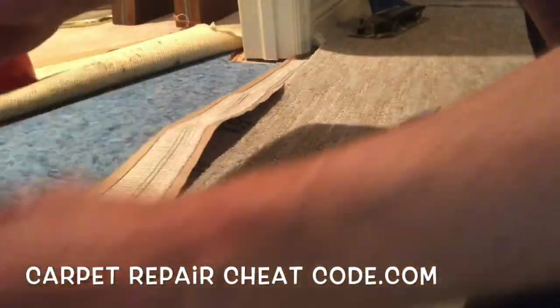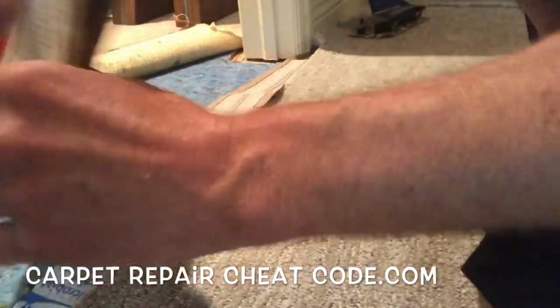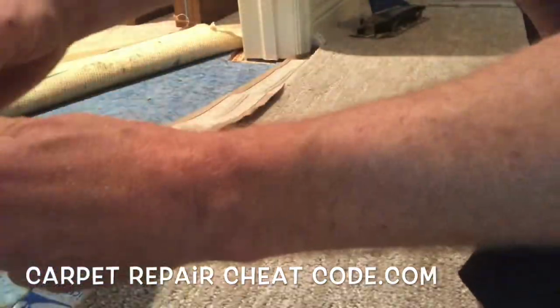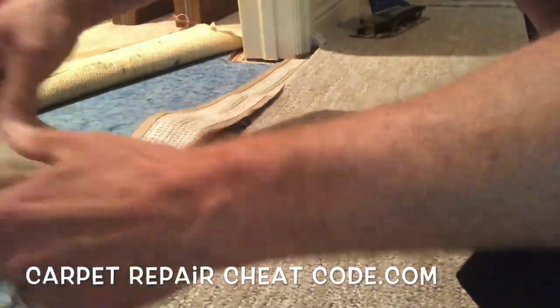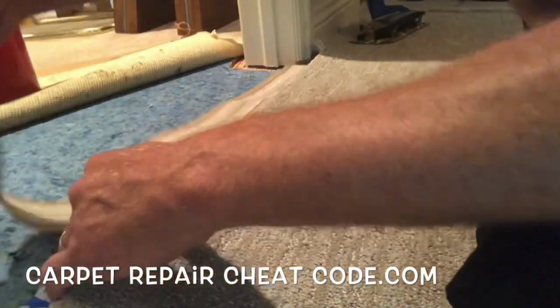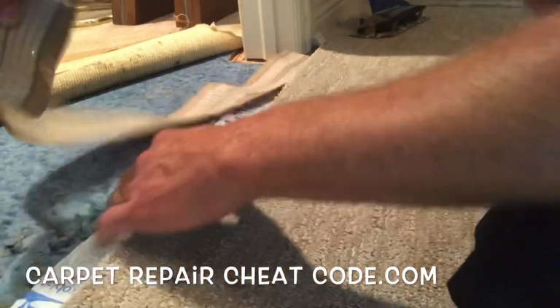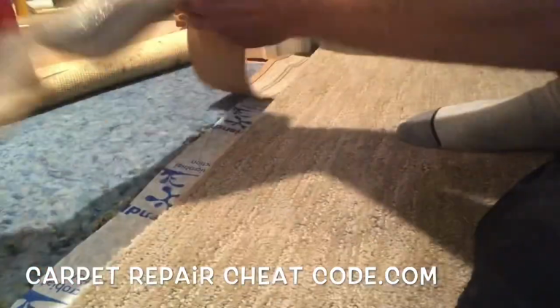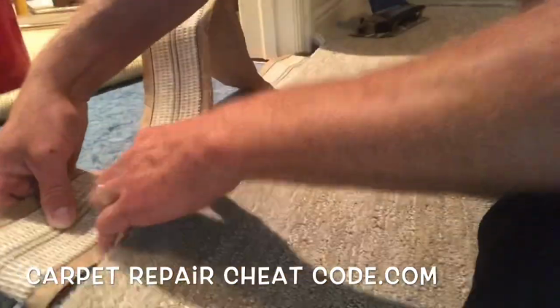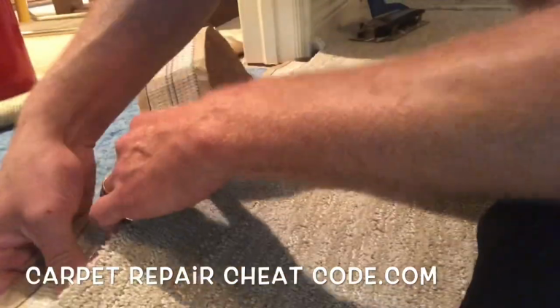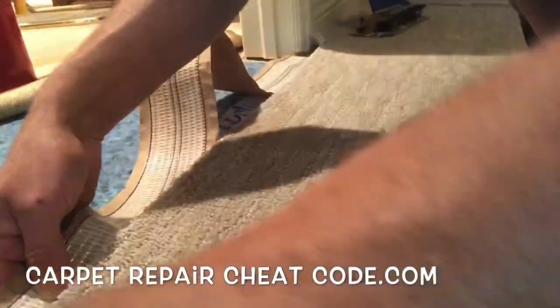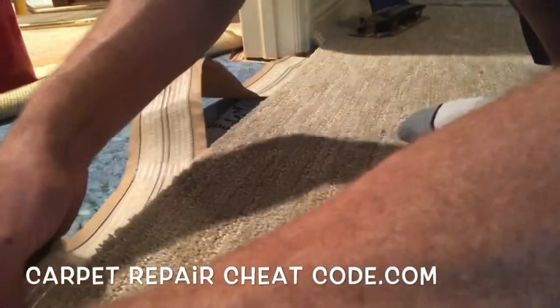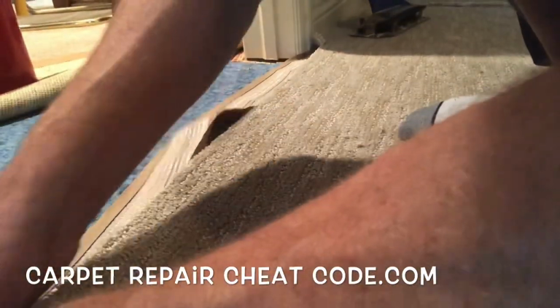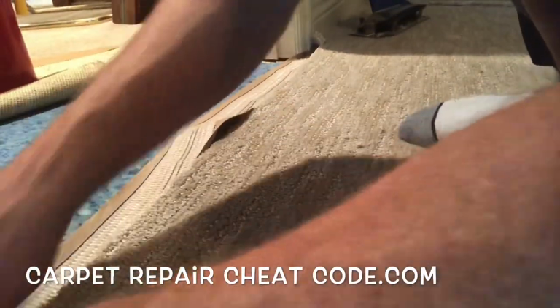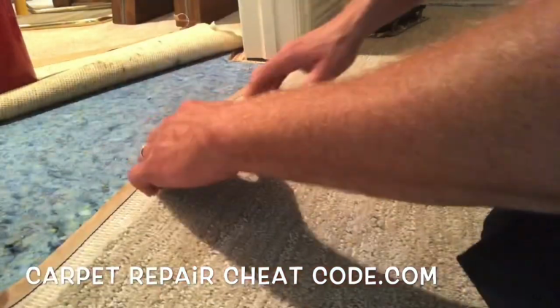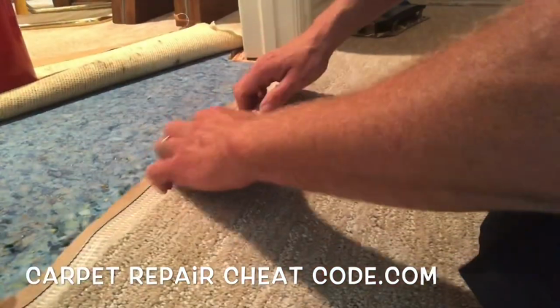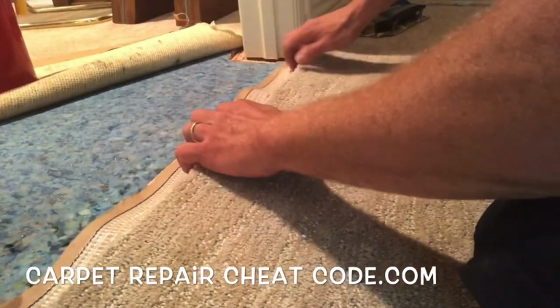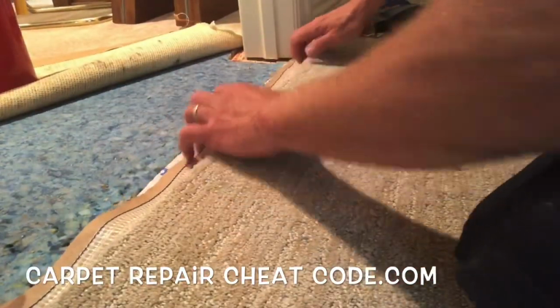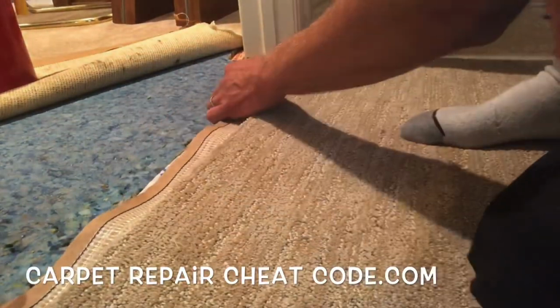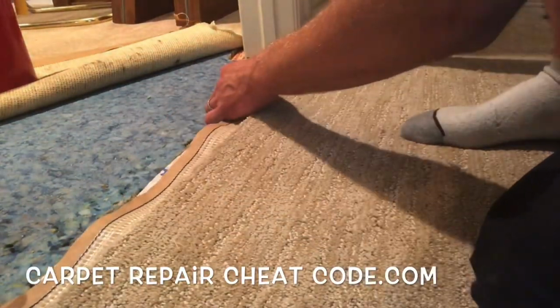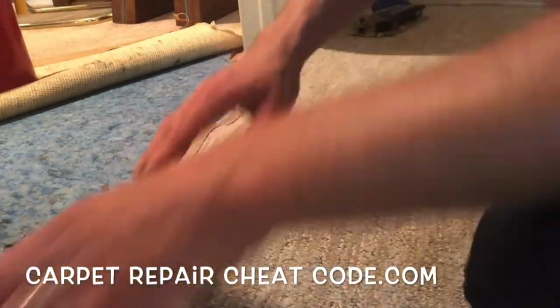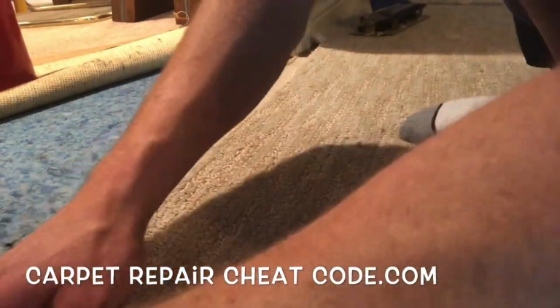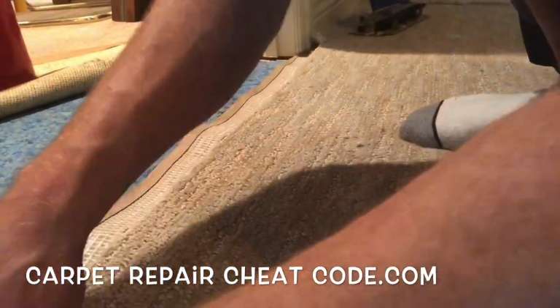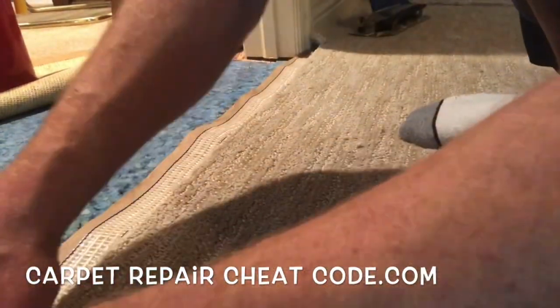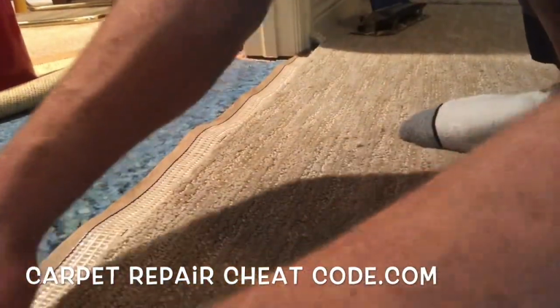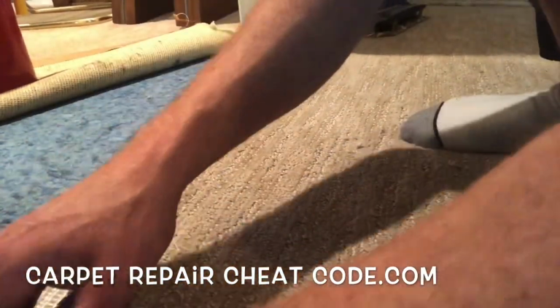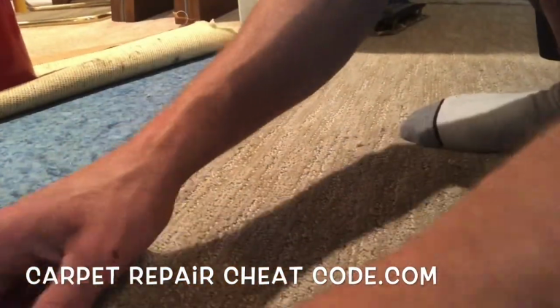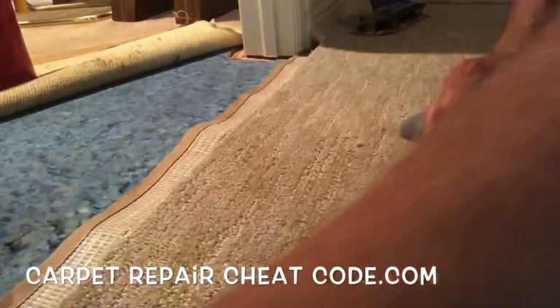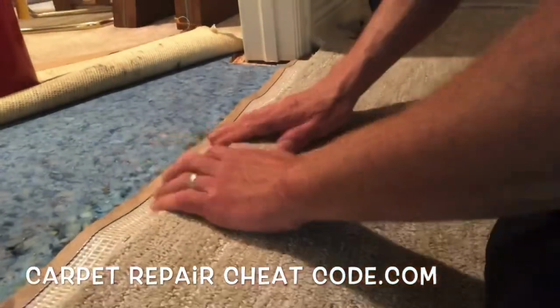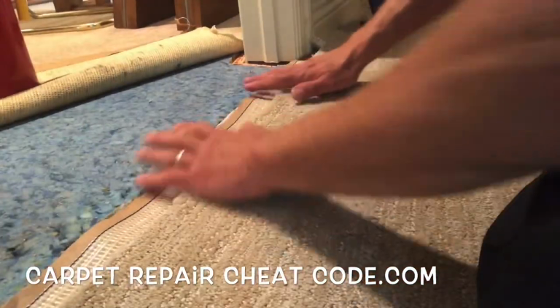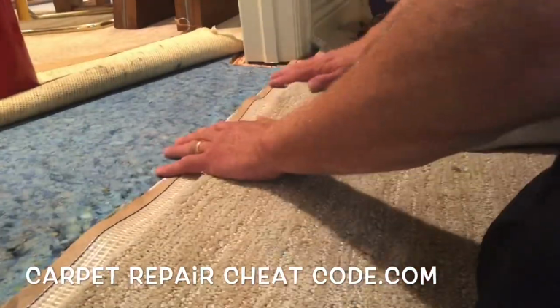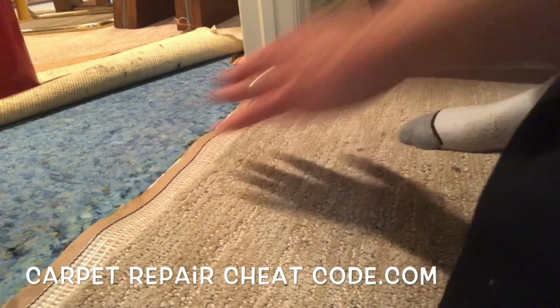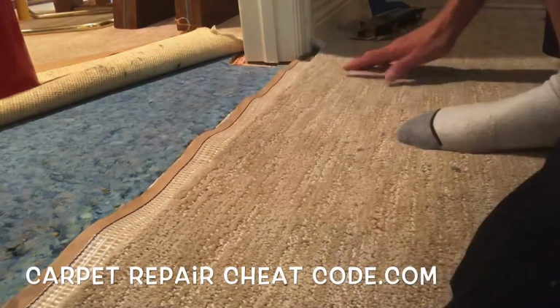Next we're going to go ahead and throw a little bit of seam tape under there and get it lined up from door jamb to door jamb, sitting halfway under the seam. Everything's lining up good — we are moving right along.